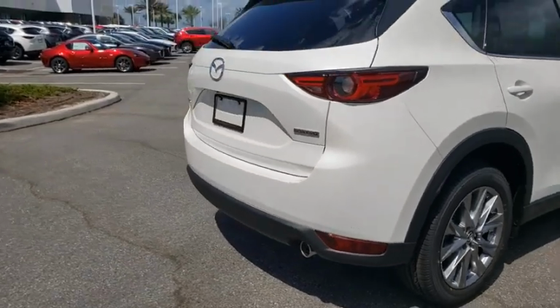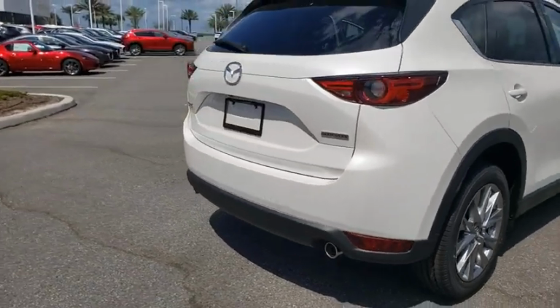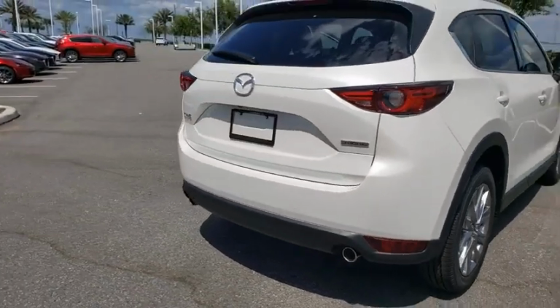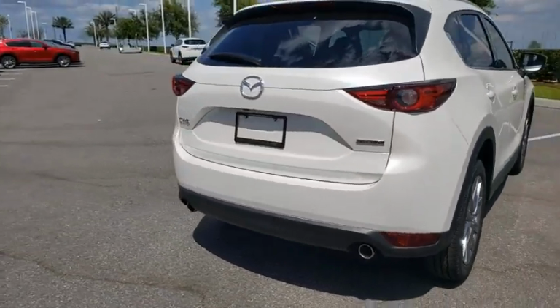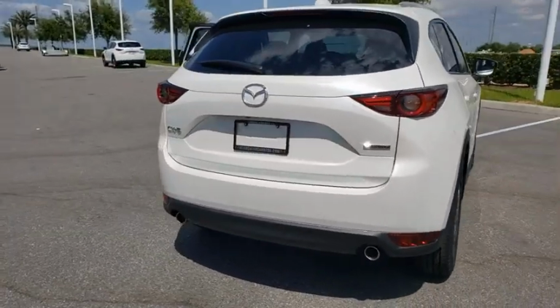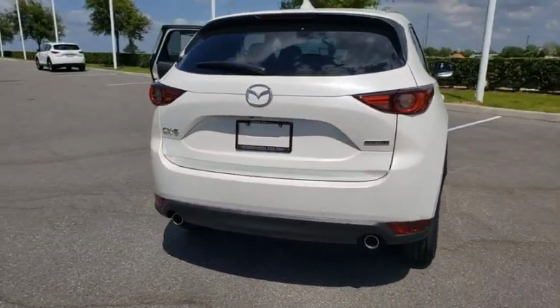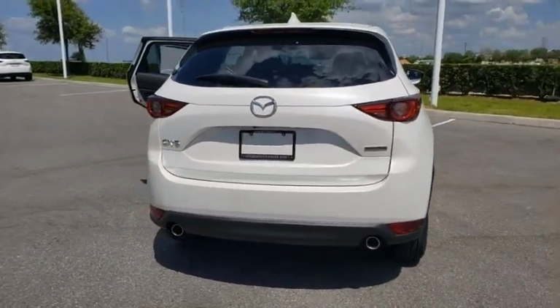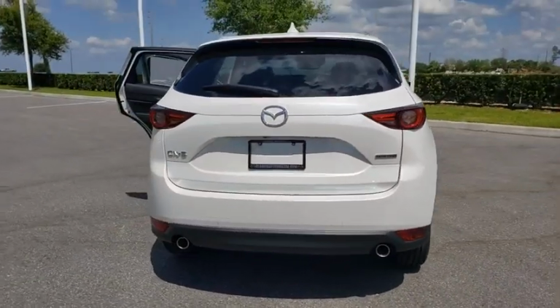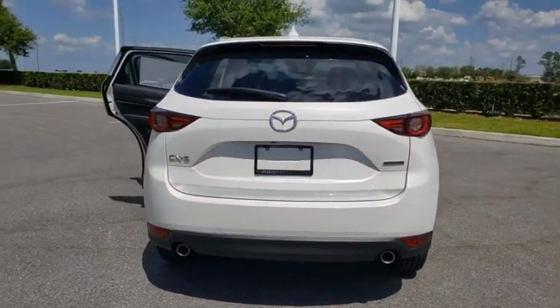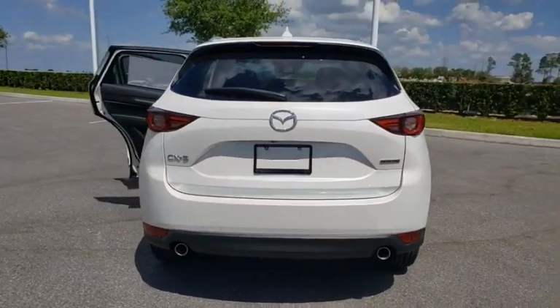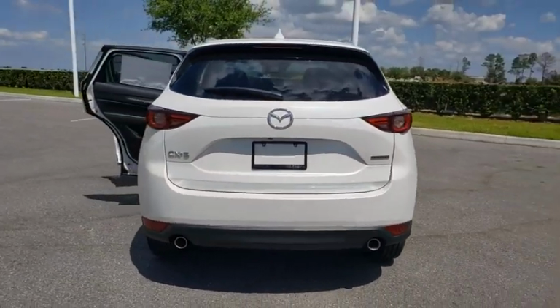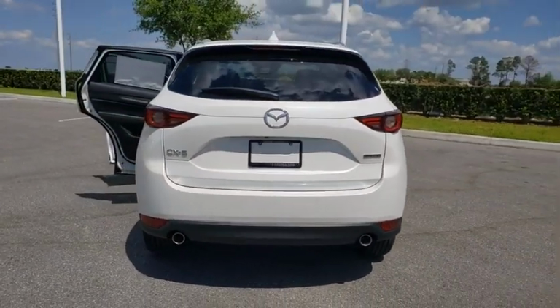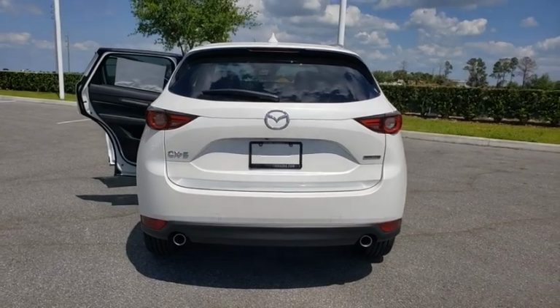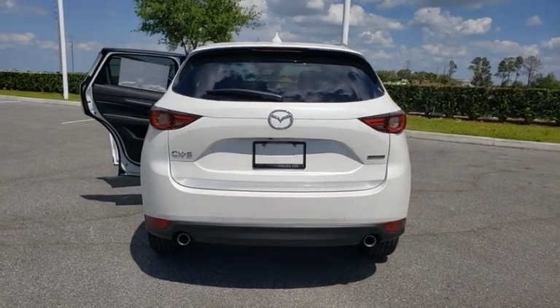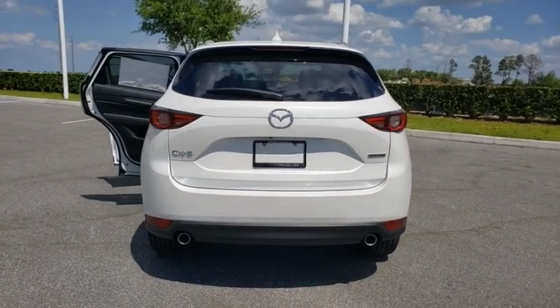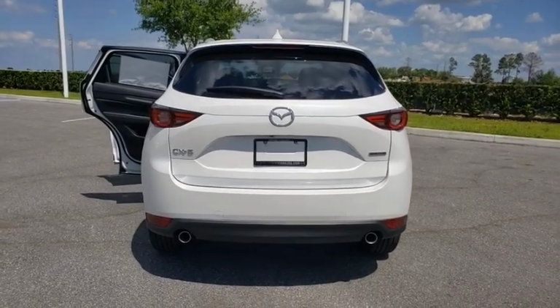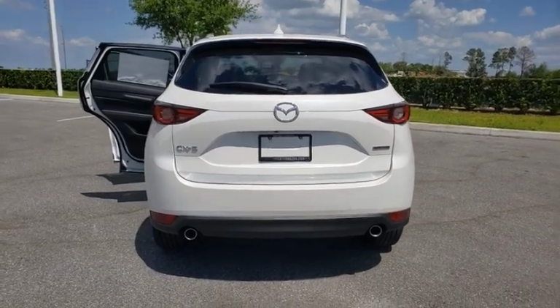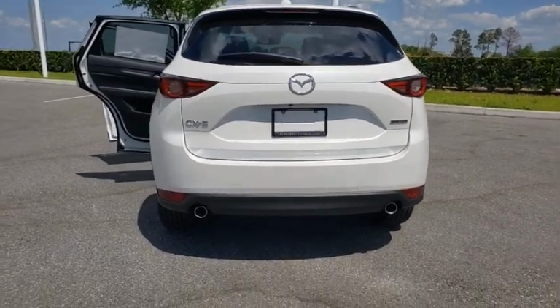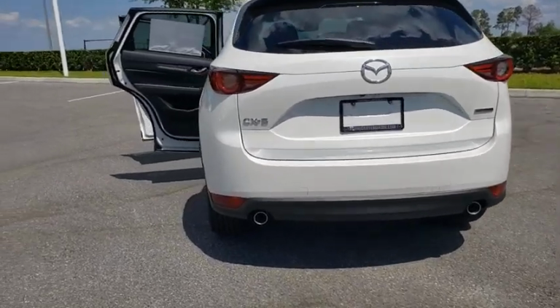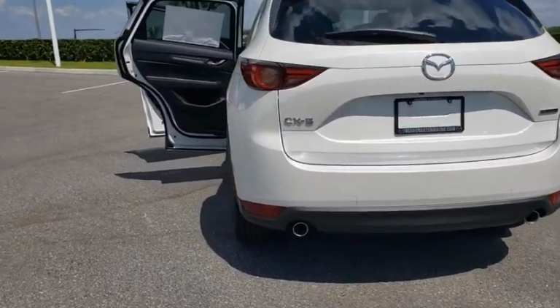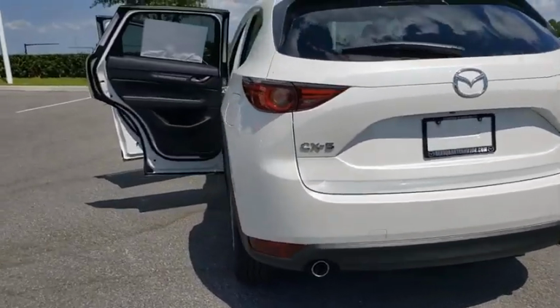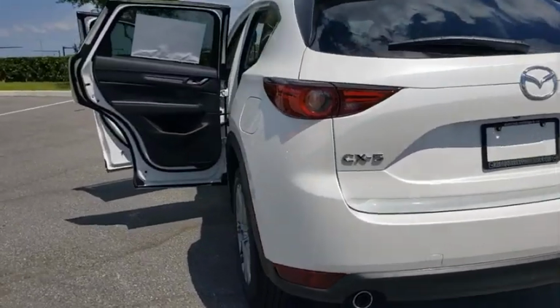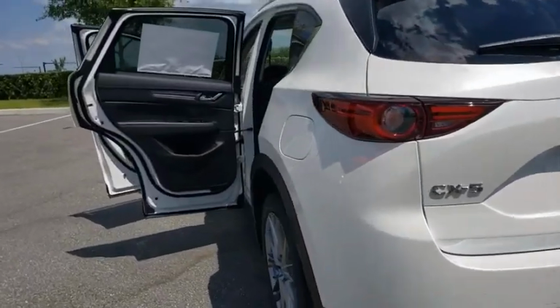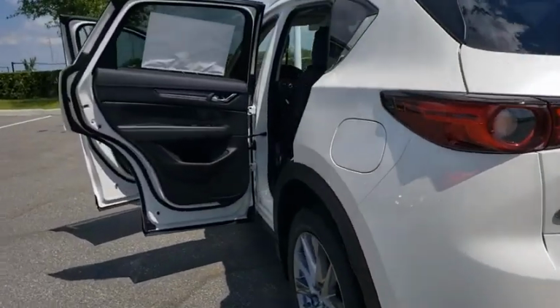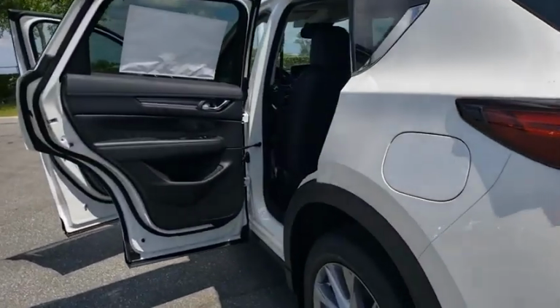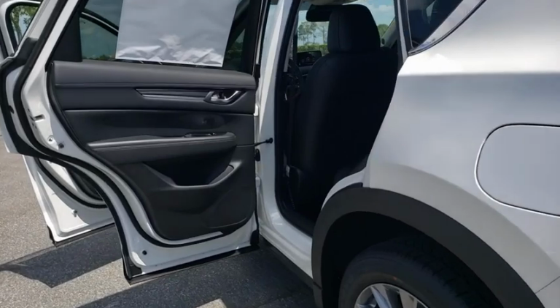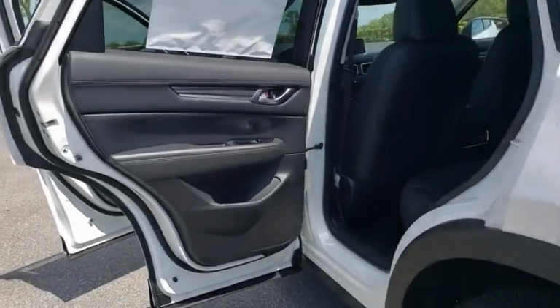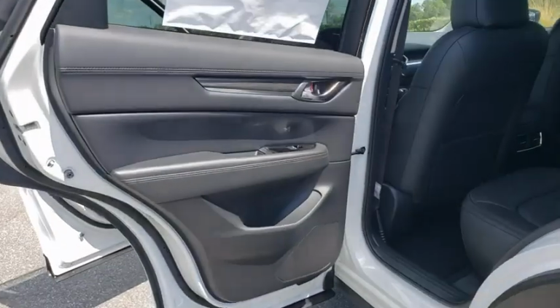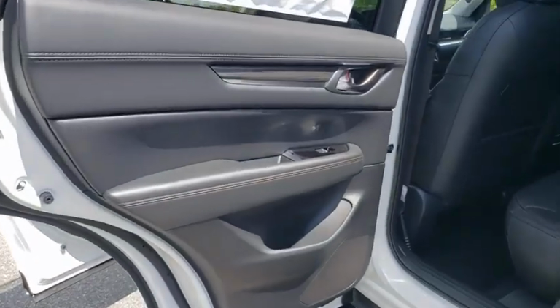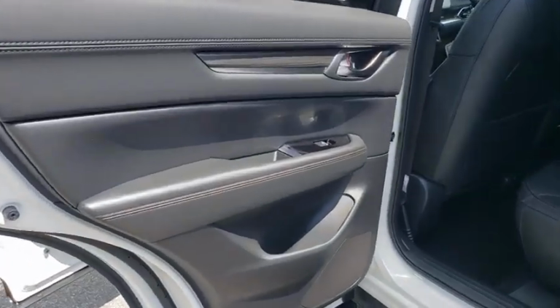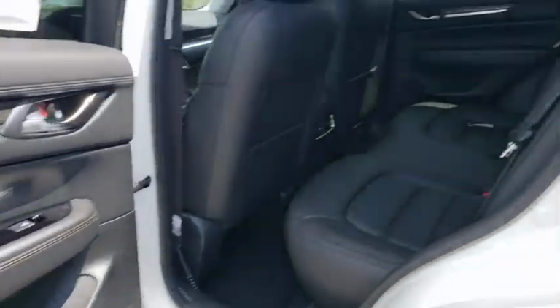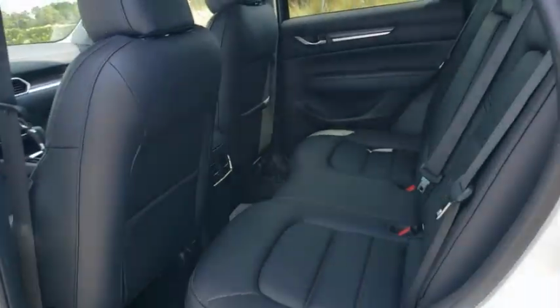This vehicle has less than 100 miles. Here are some of this vehicle's great options: power liftgate, power passenger seat, traction control, dual airbags, power steering, four-wheel disc brakes.